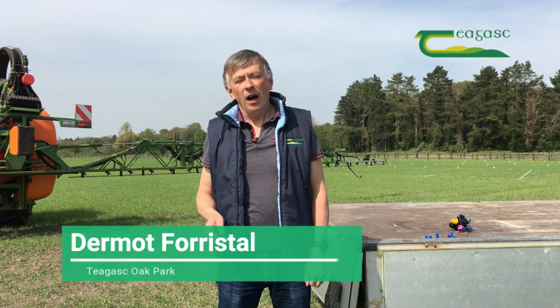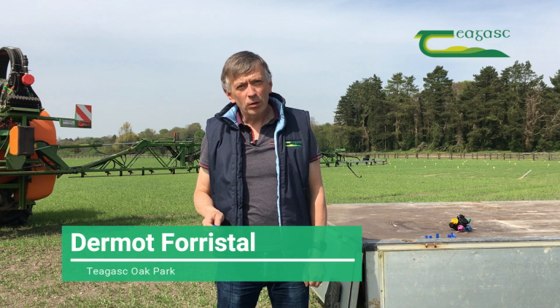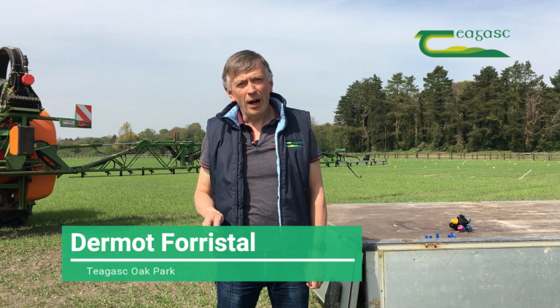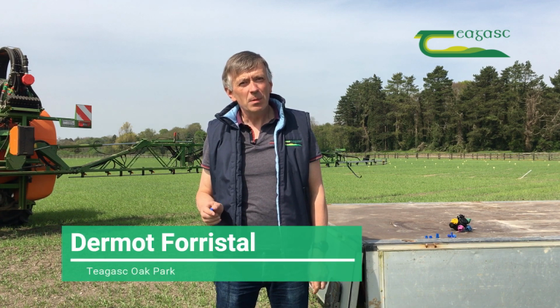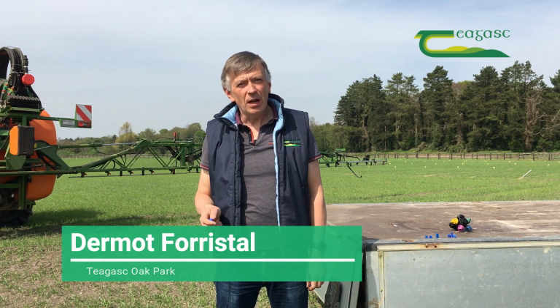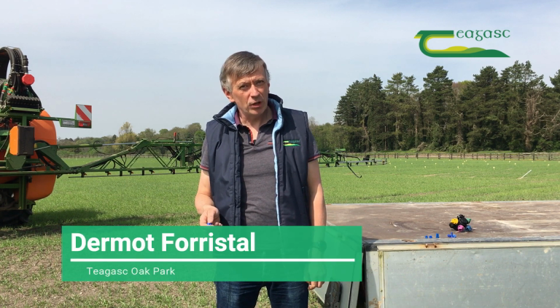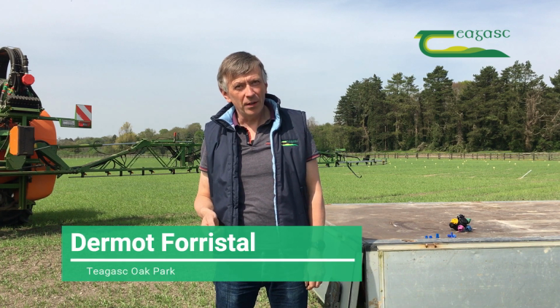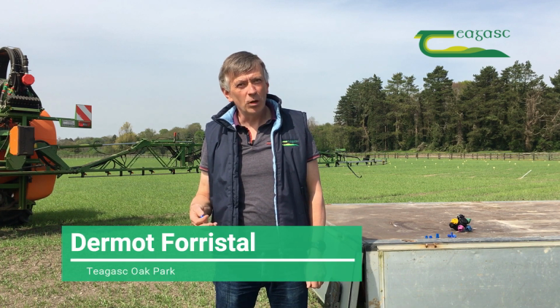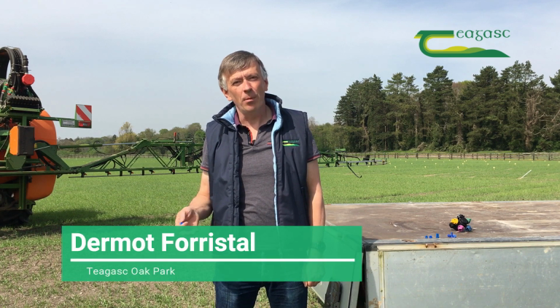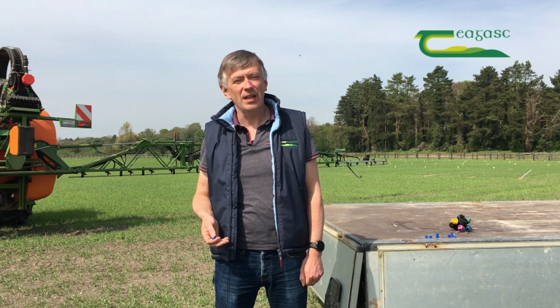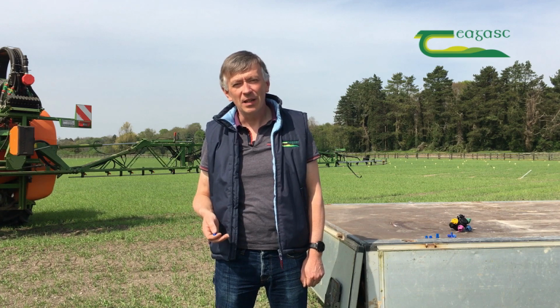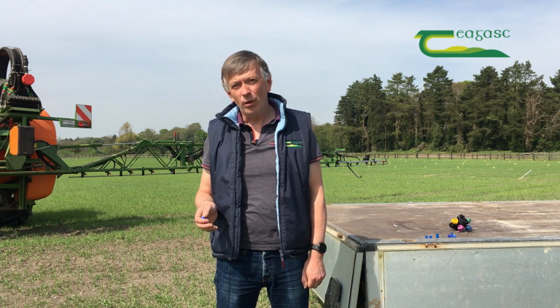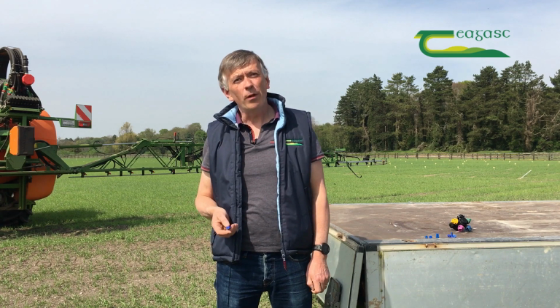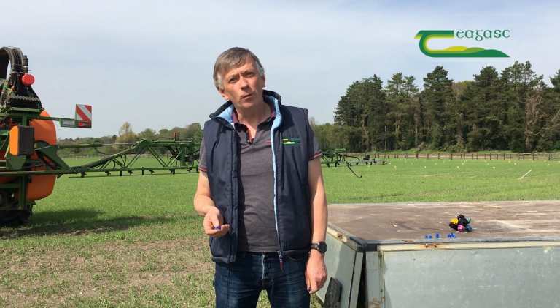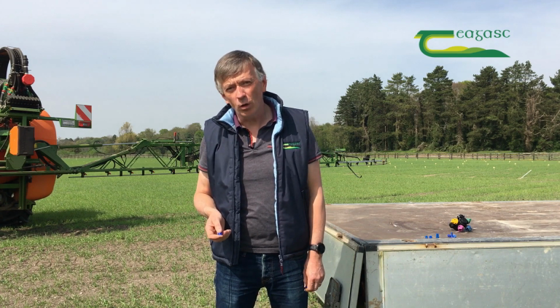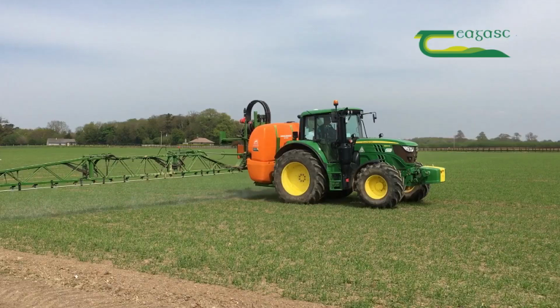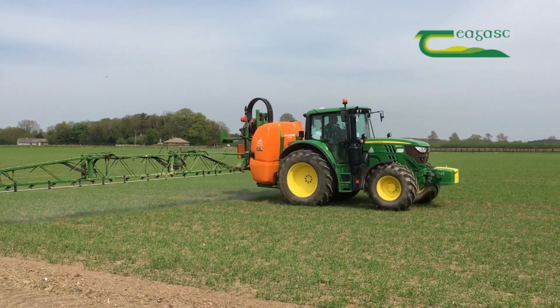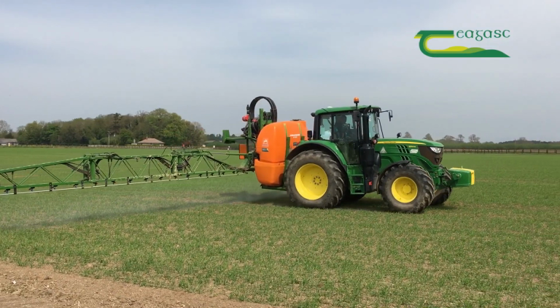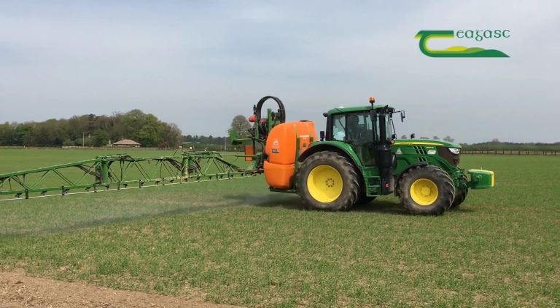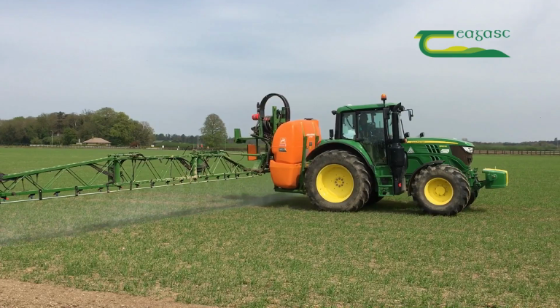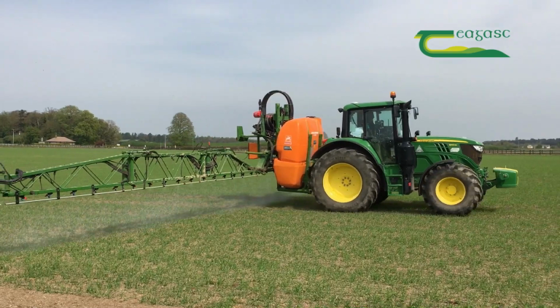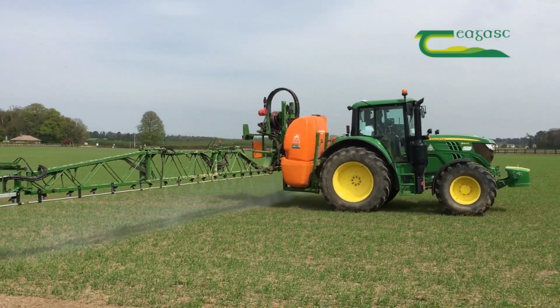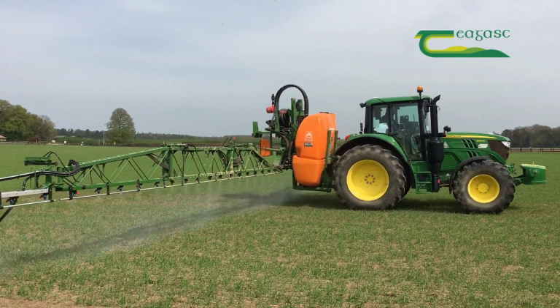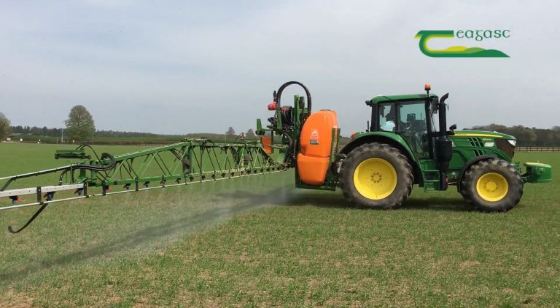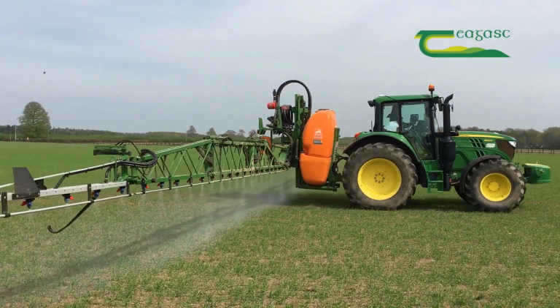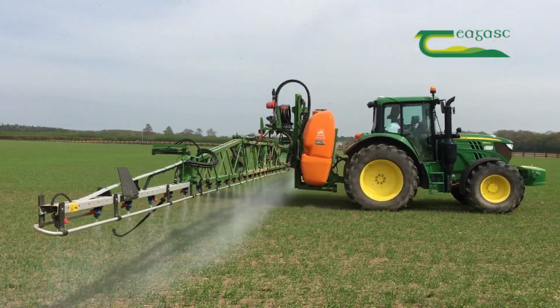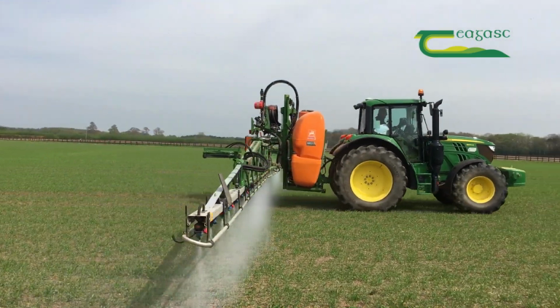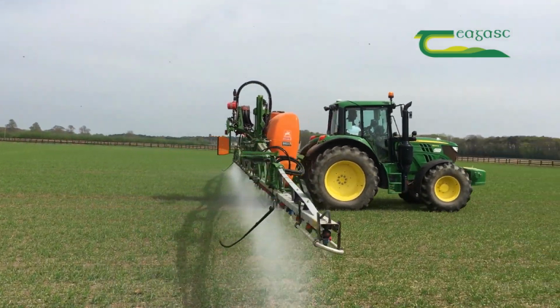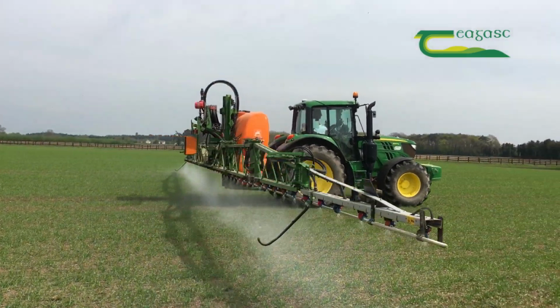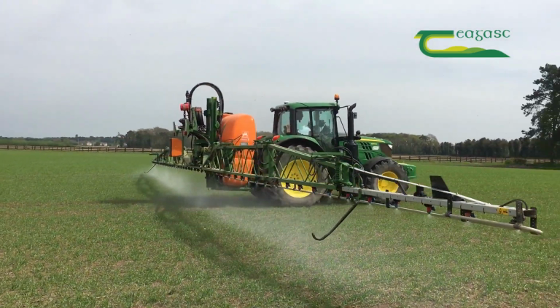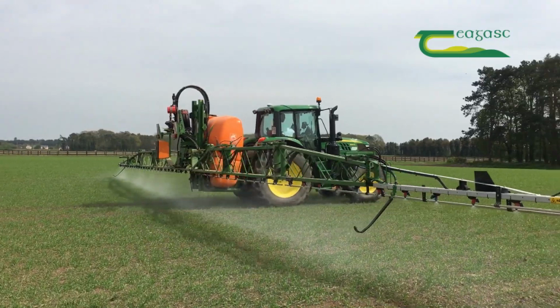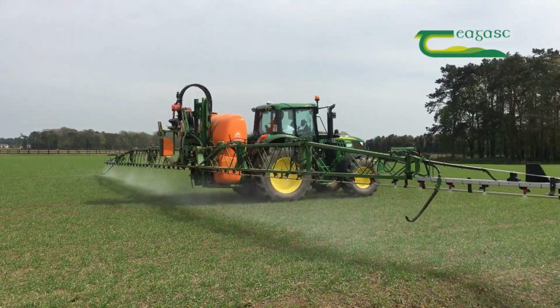On modern crop farms, the spend on plant protection products — fungicides, herbicides, insecticides — can range anywhere from 150 euros per hectare right up to 300 euros per hectare. So it's important that we get those products applied to the crop evenly and accurately, and that's the role of the sprayer.